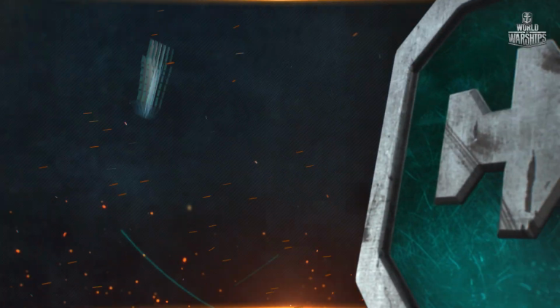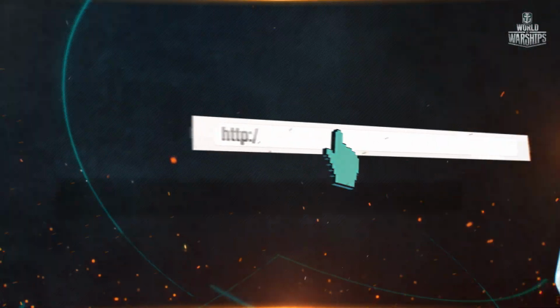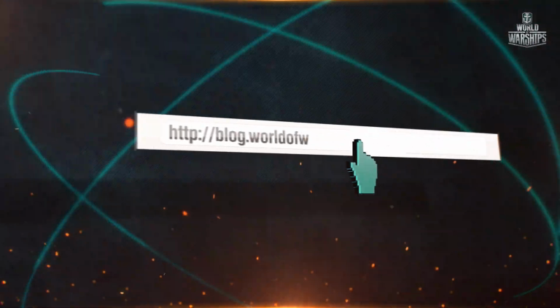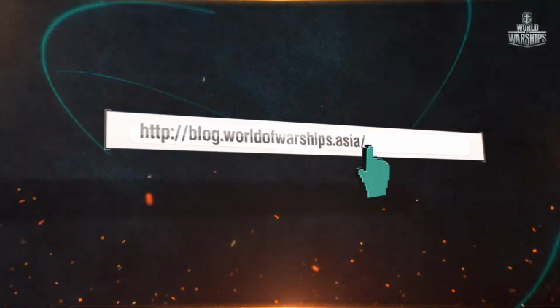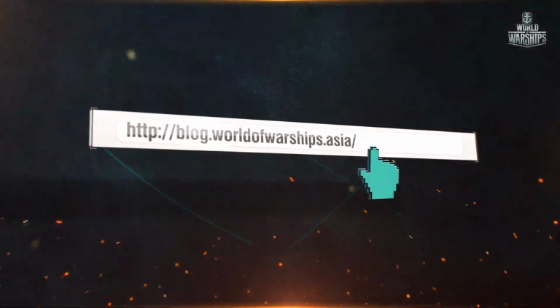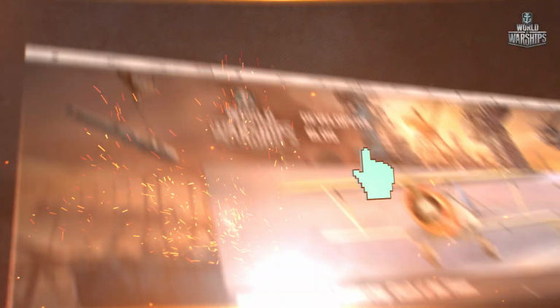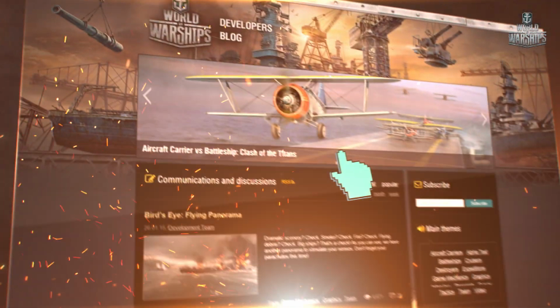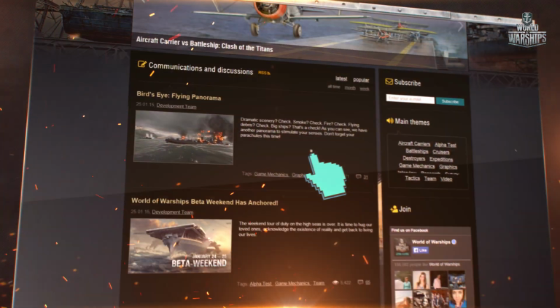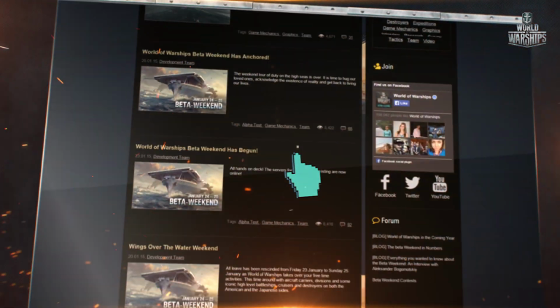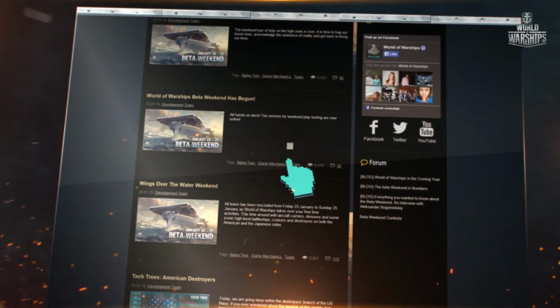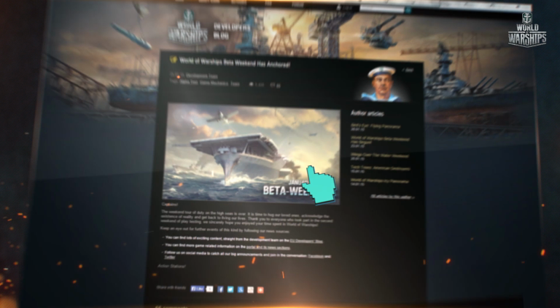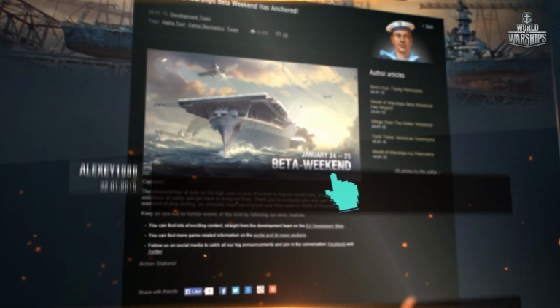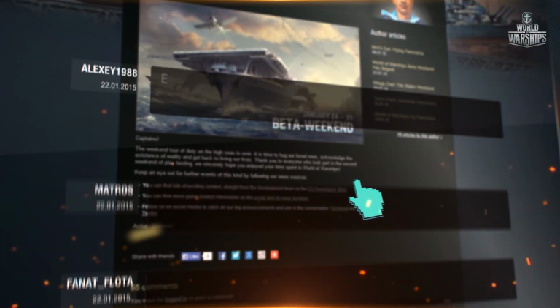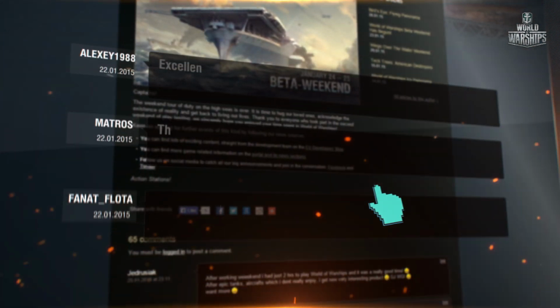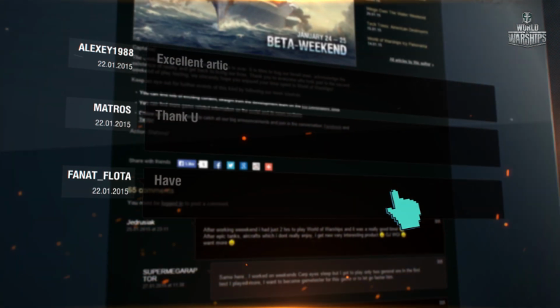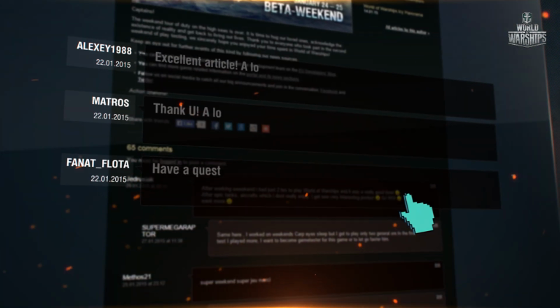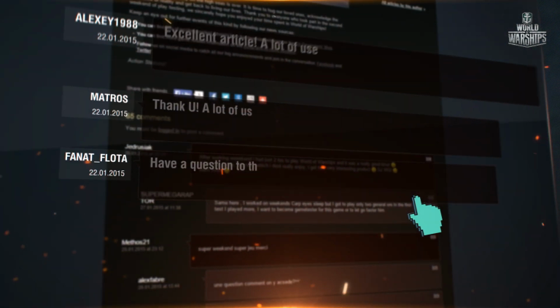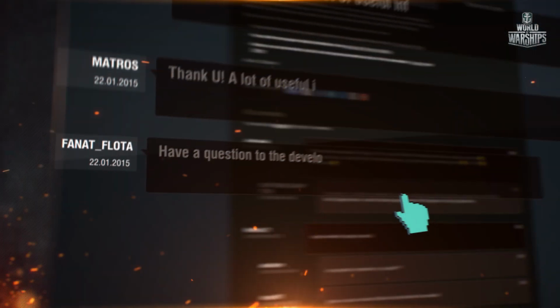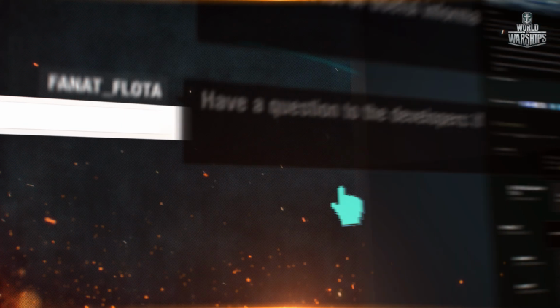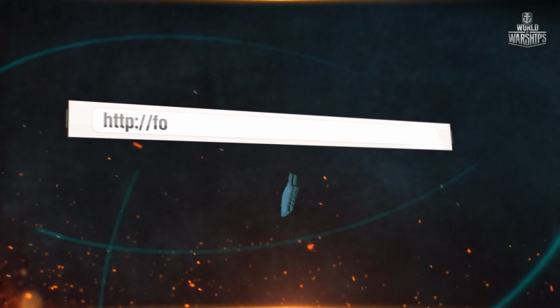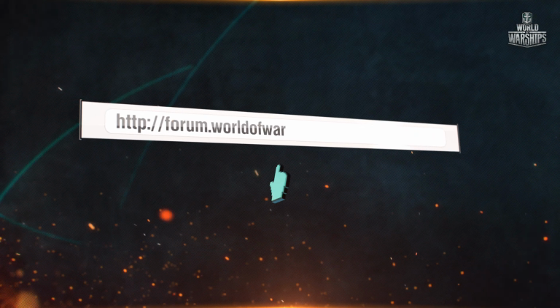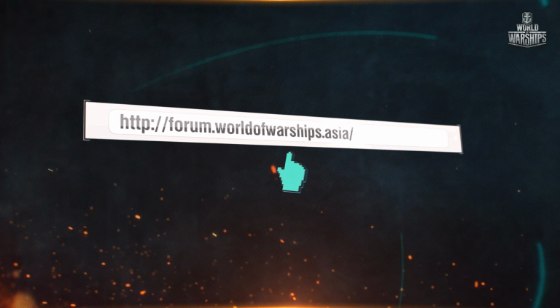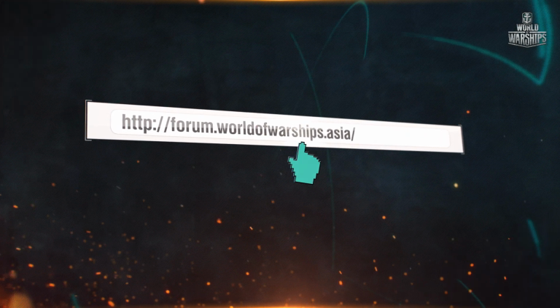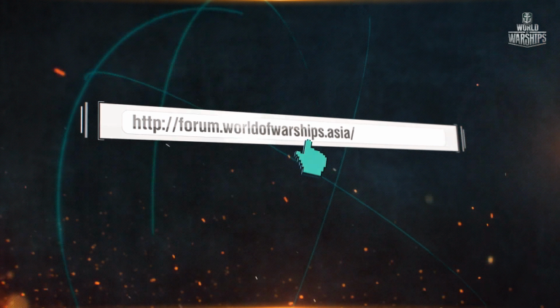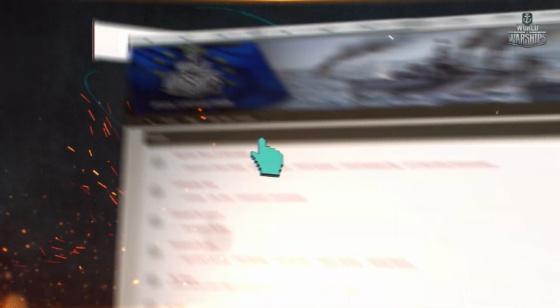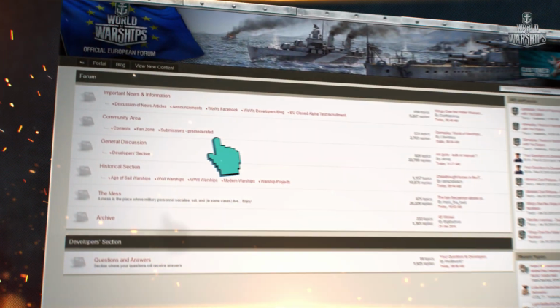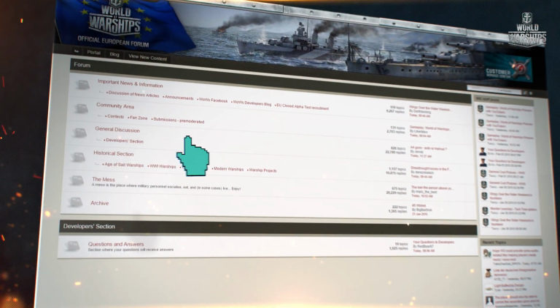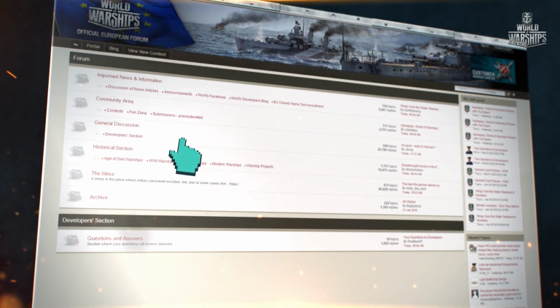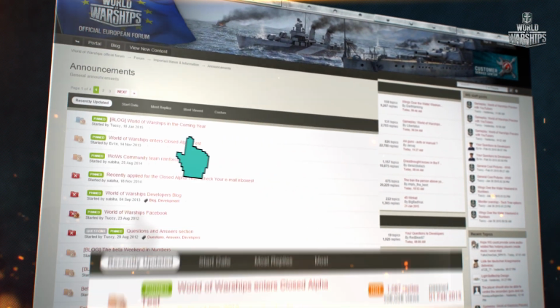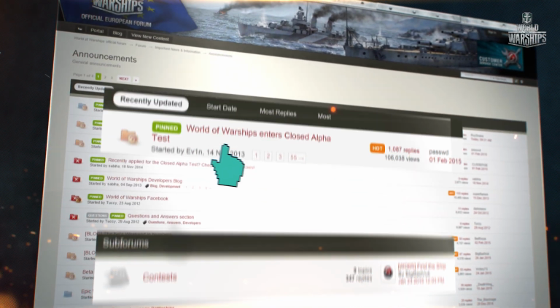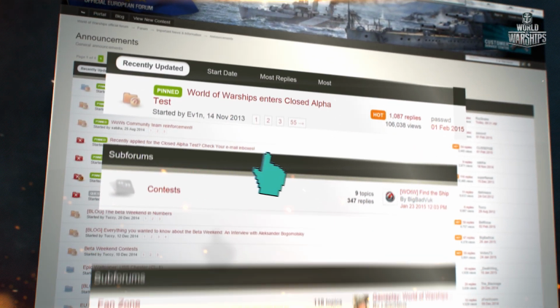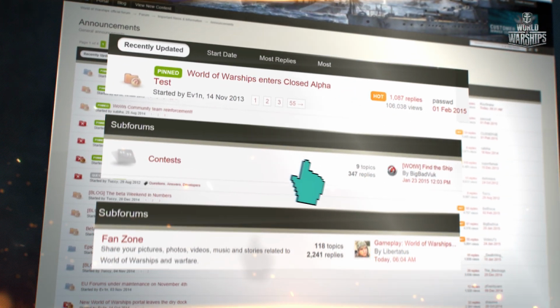Start by subscribing to the Developer's Blog and read or comment on the articles. Continue by becoming an active part of our official World of Warships forums. We want you there!